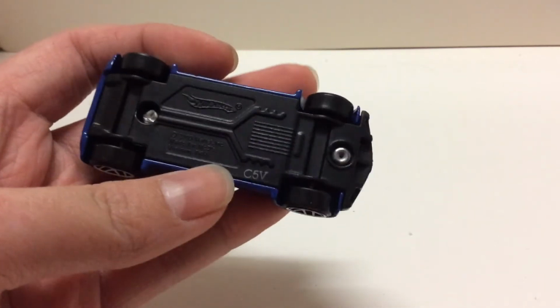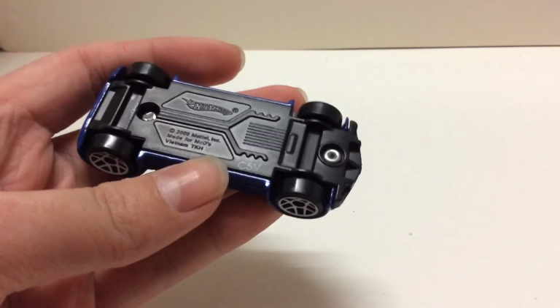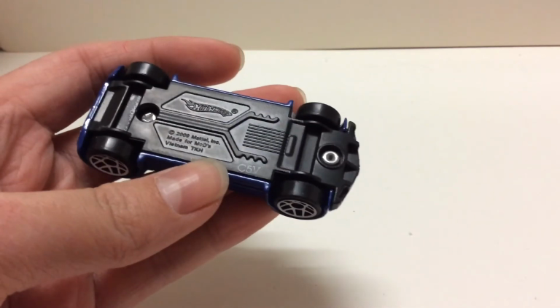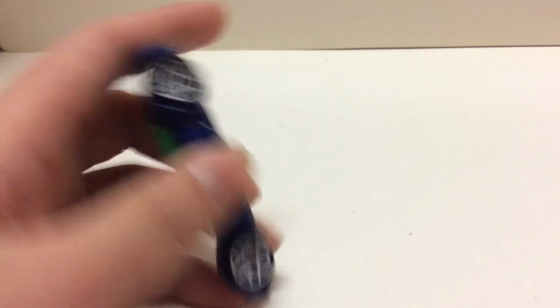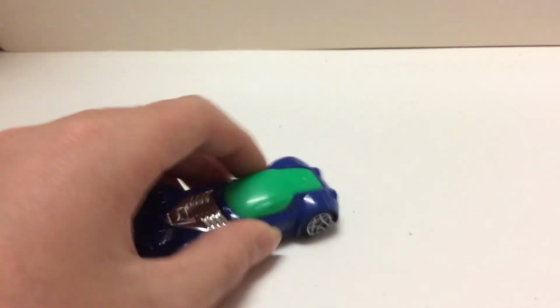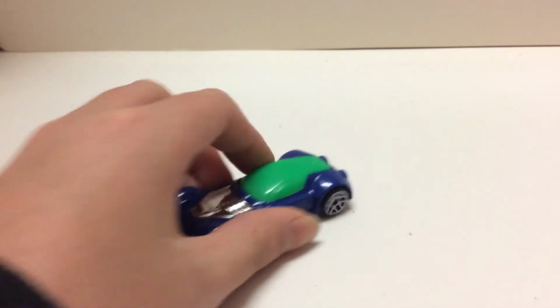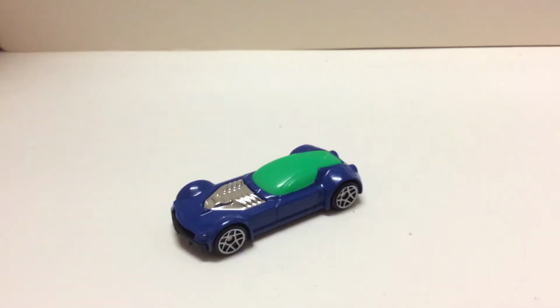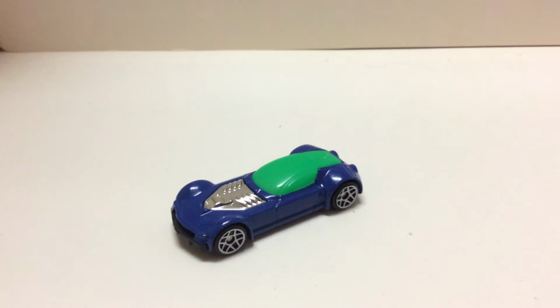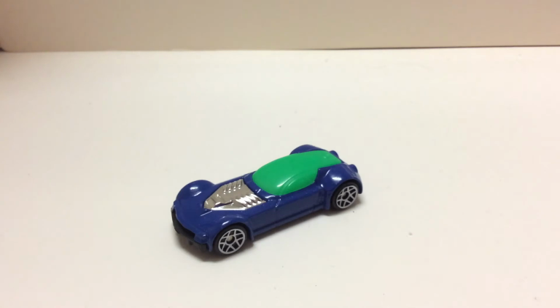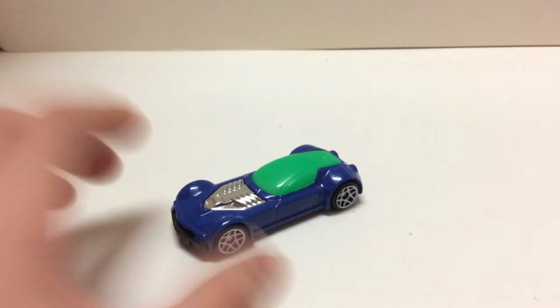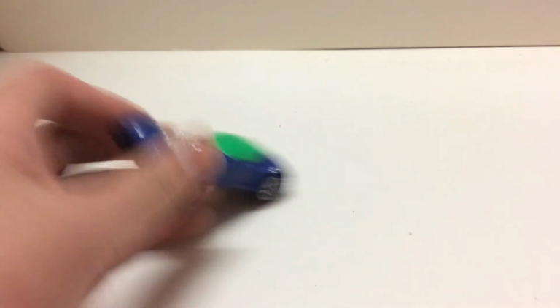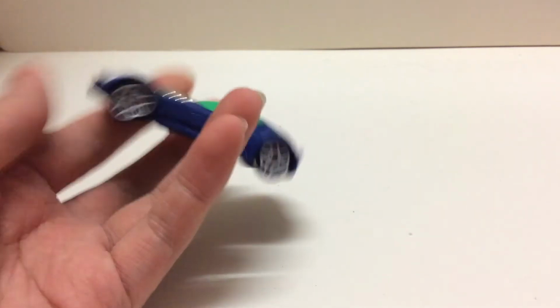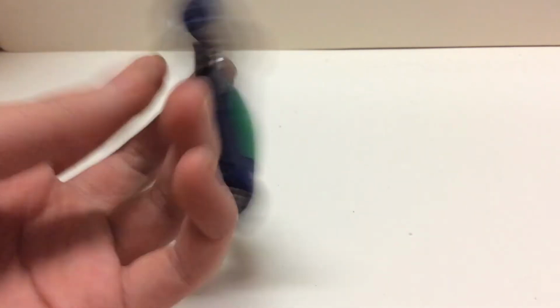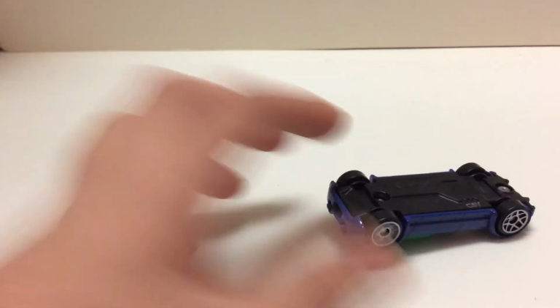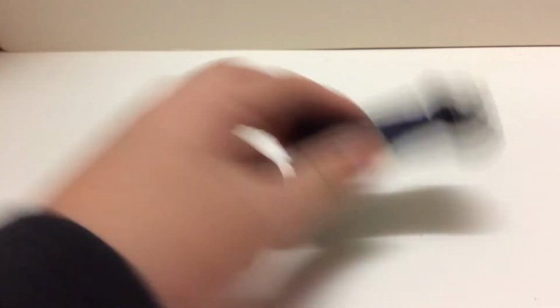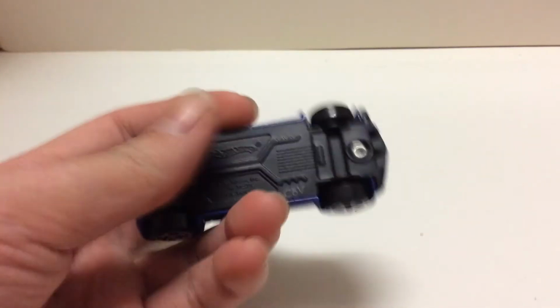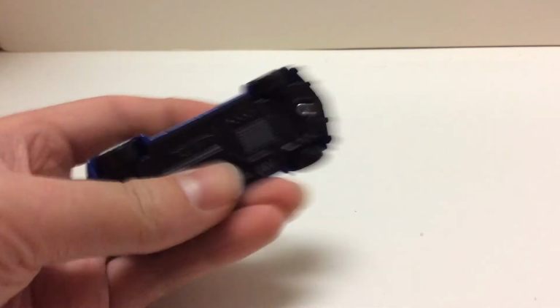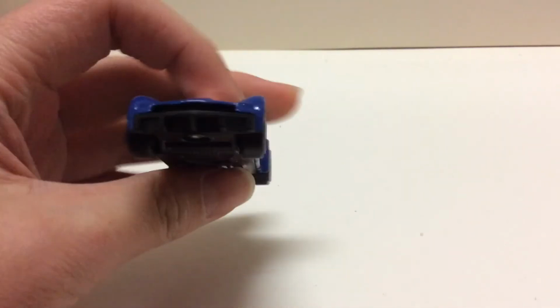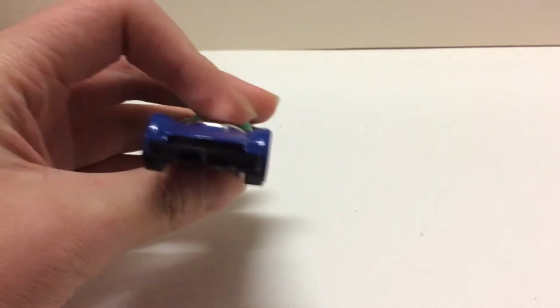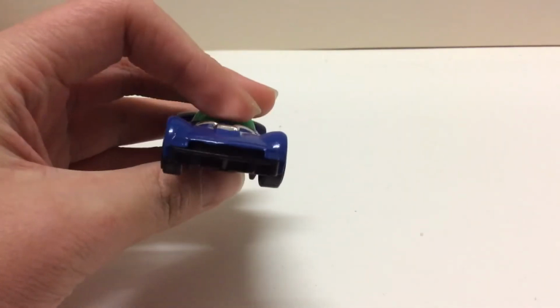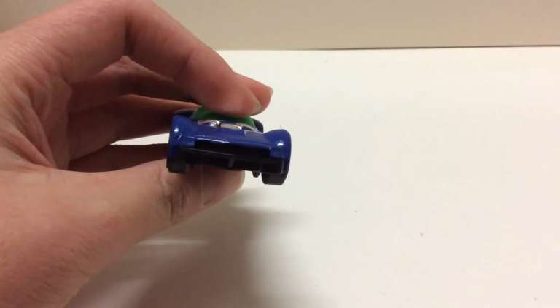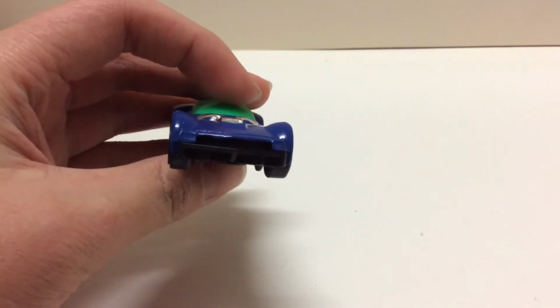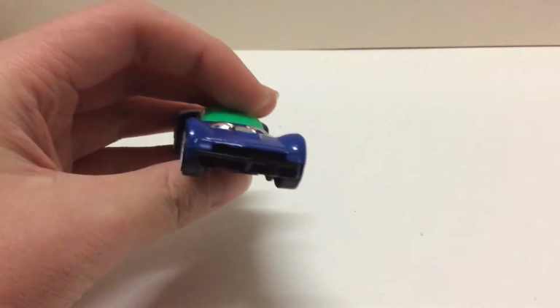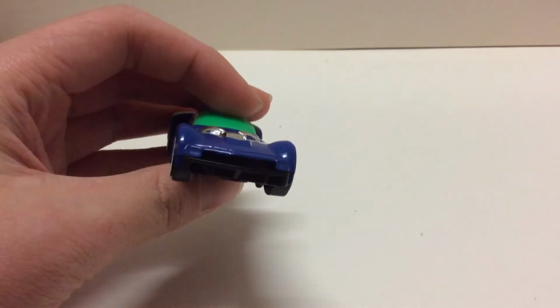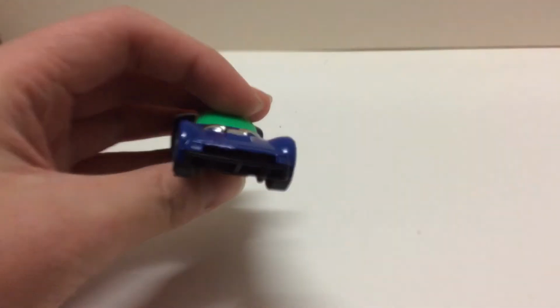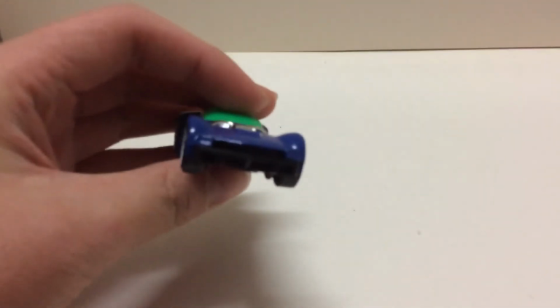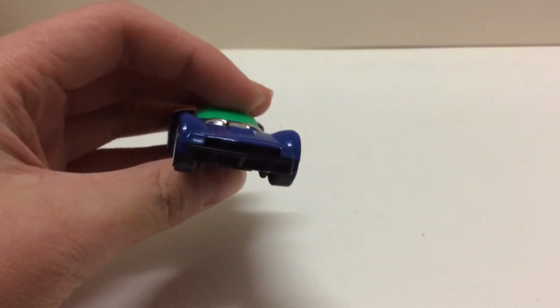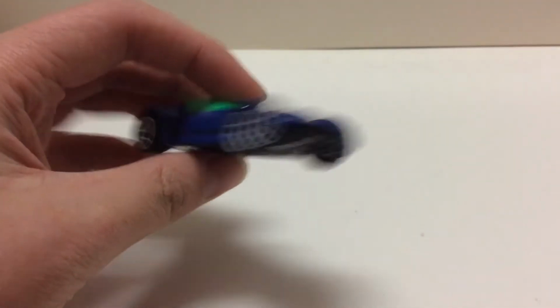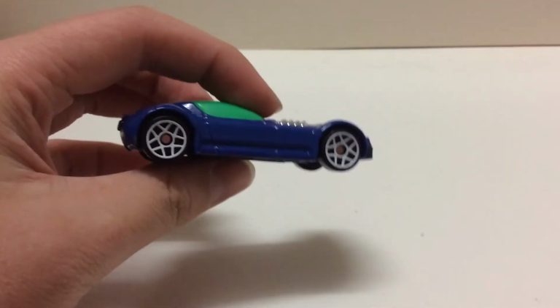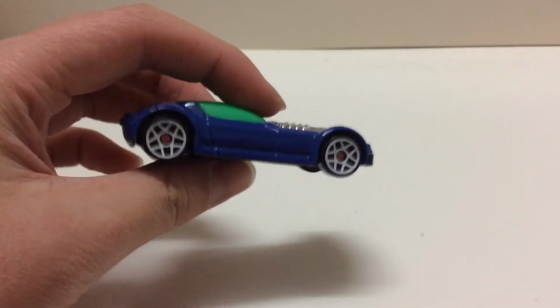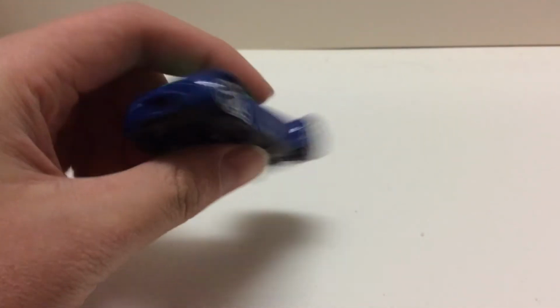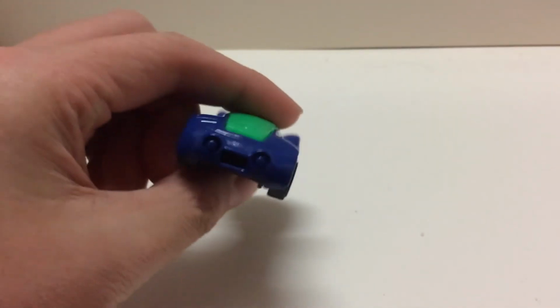So I think it's a pretty accurate model of Ballistic, looks the same. This is the front, side, and rear.